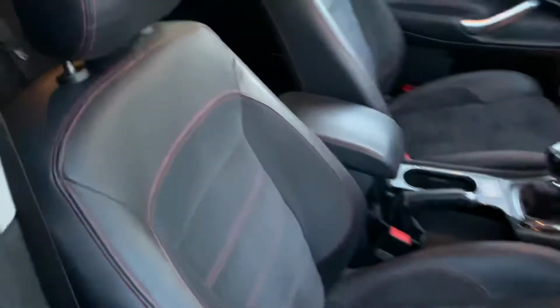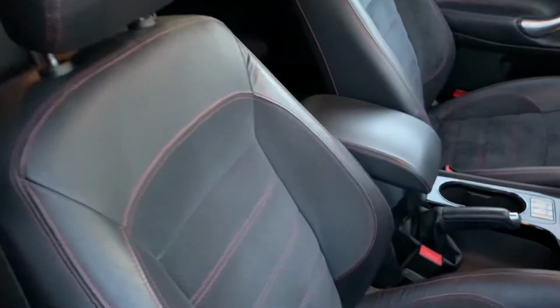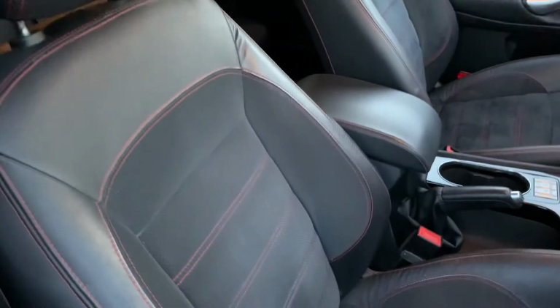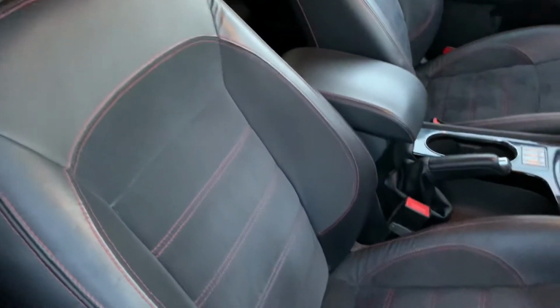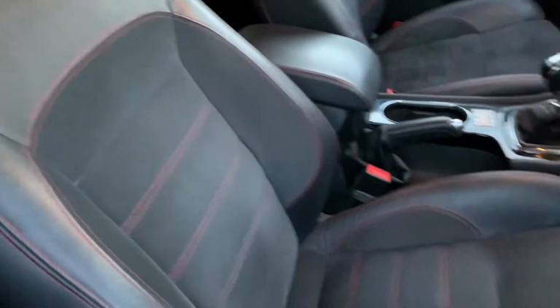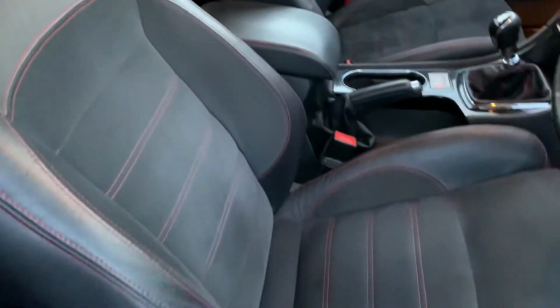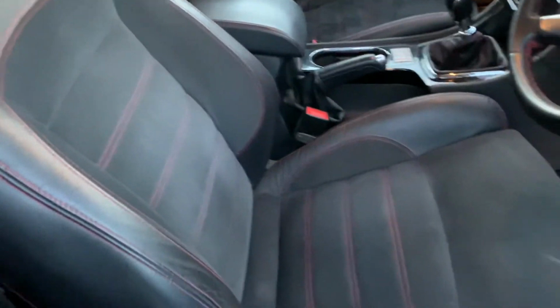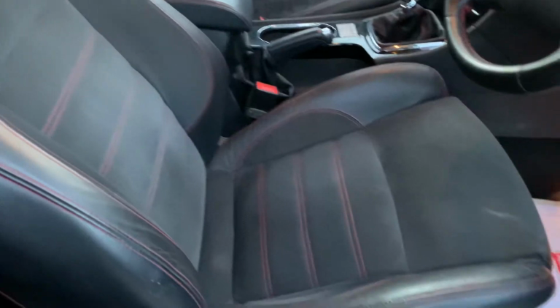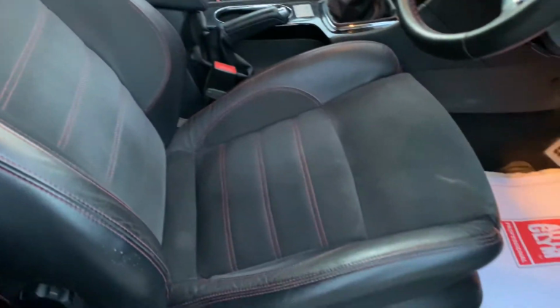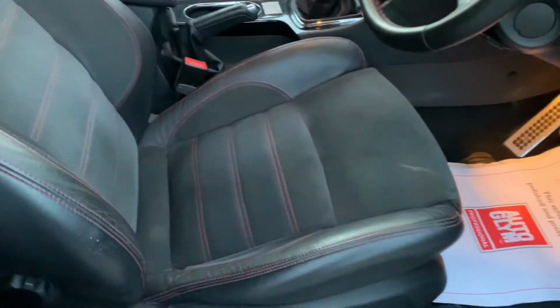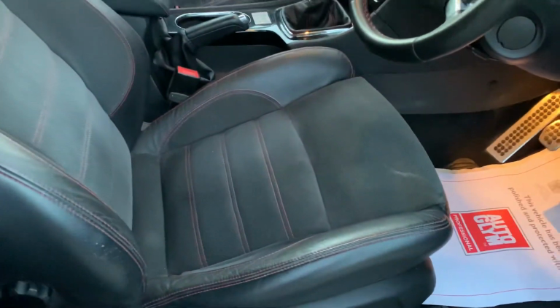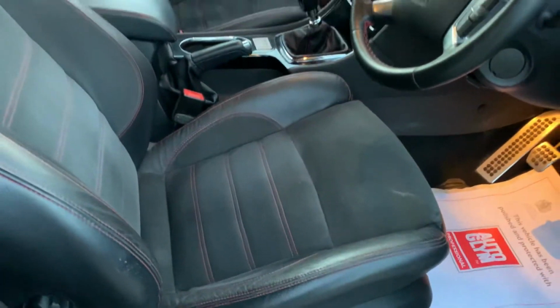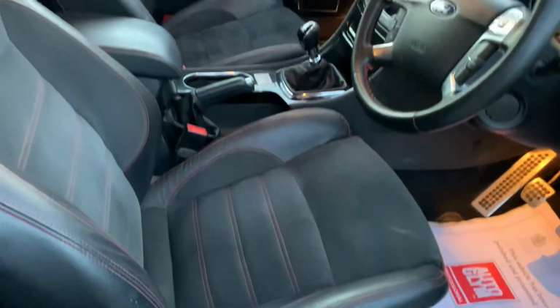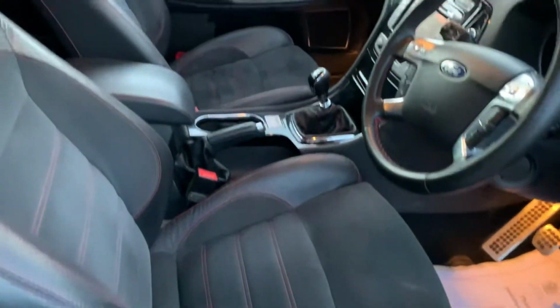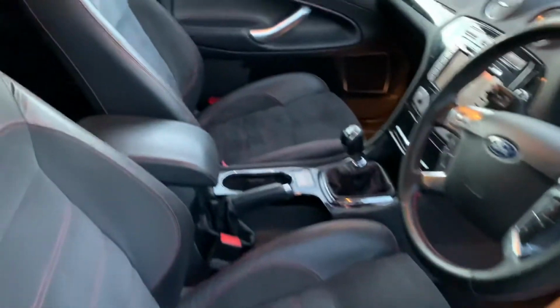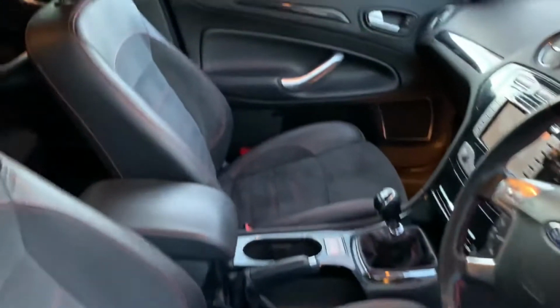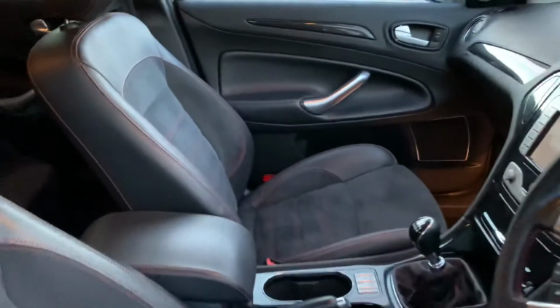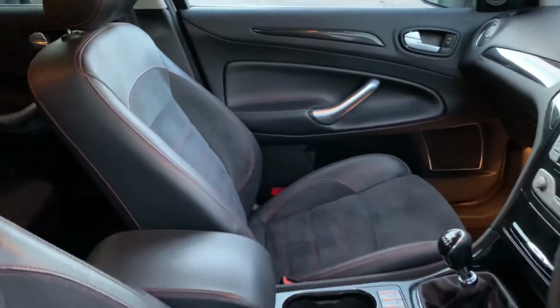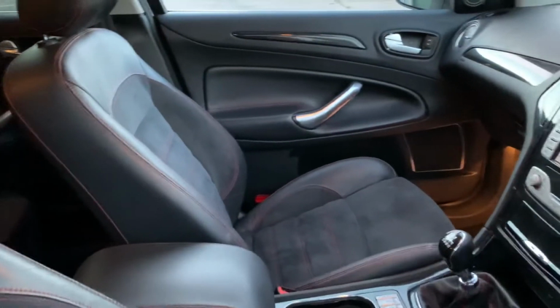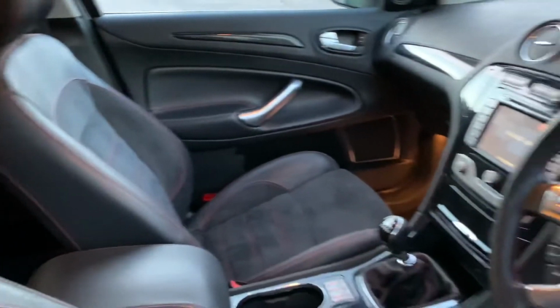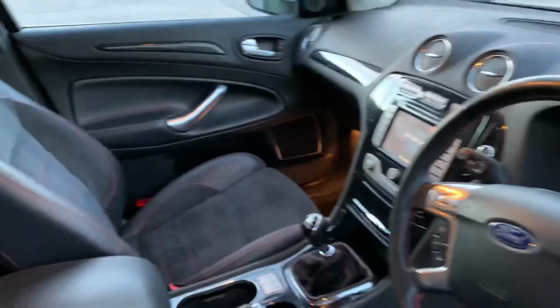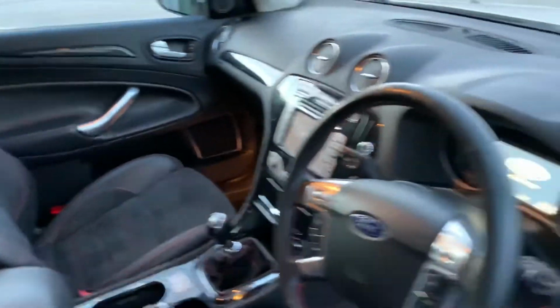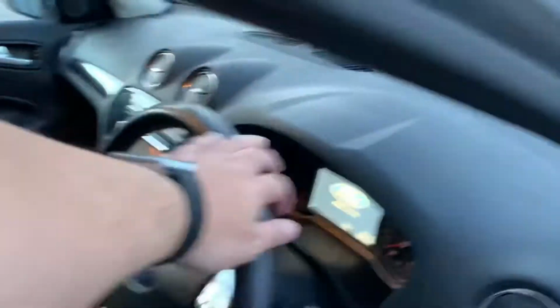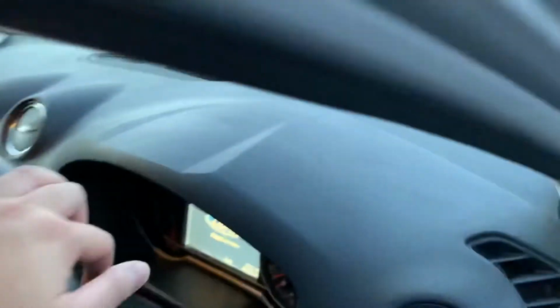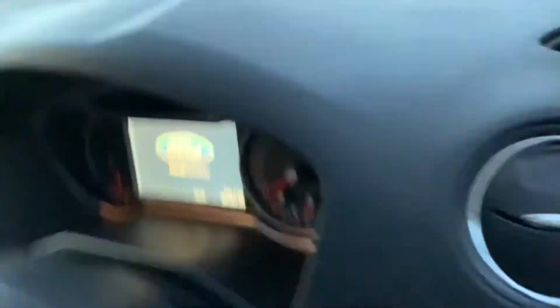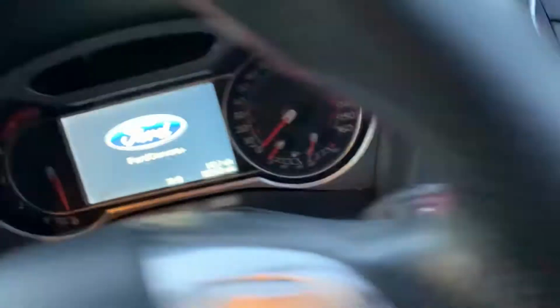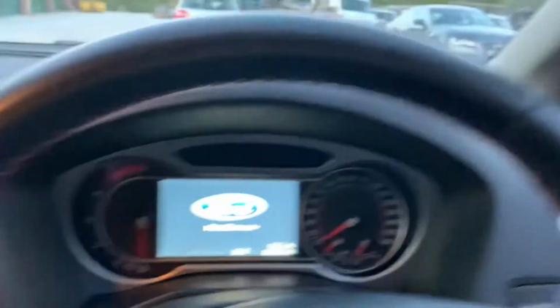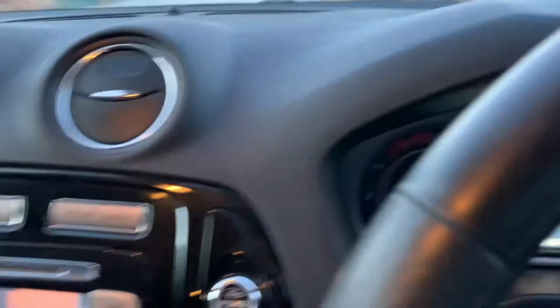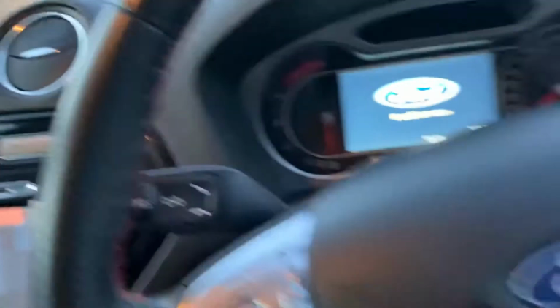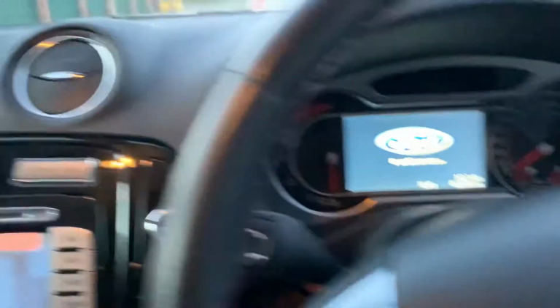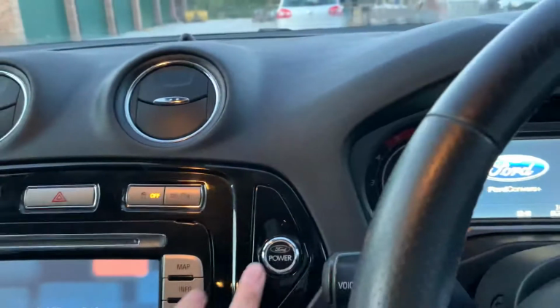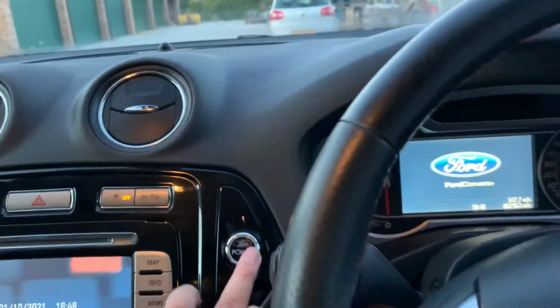Half leather Alcantara seats with red stitching, exclusive to the Titanium X Sport. Push button start.